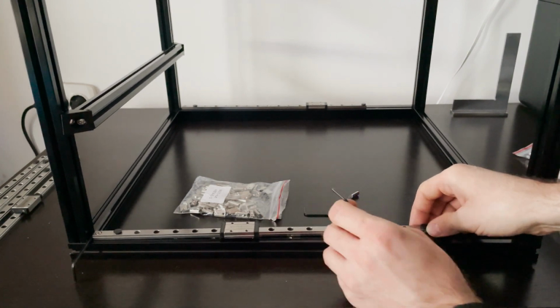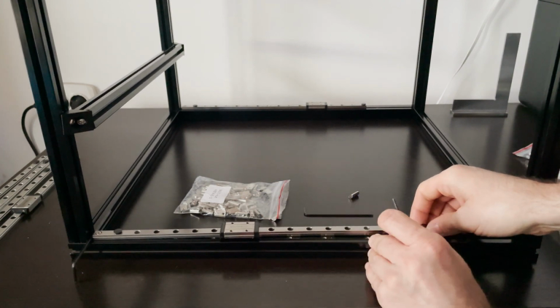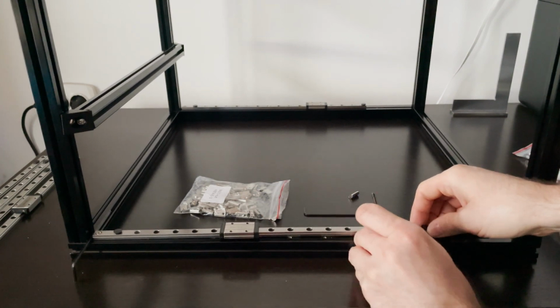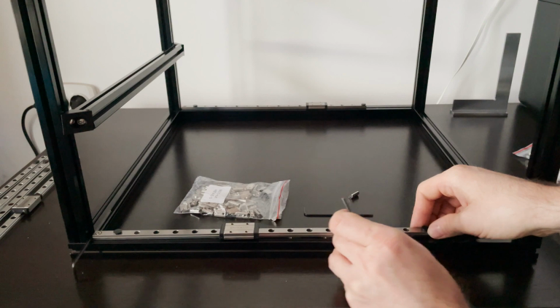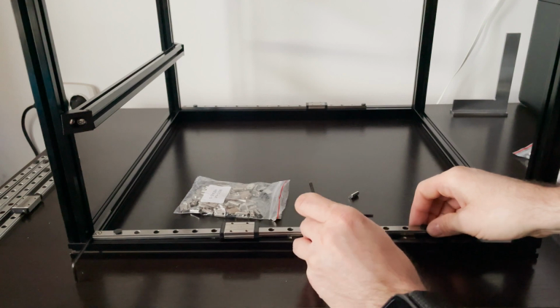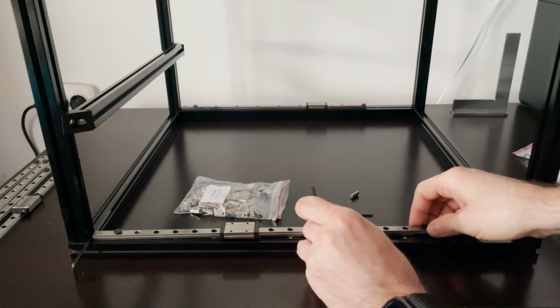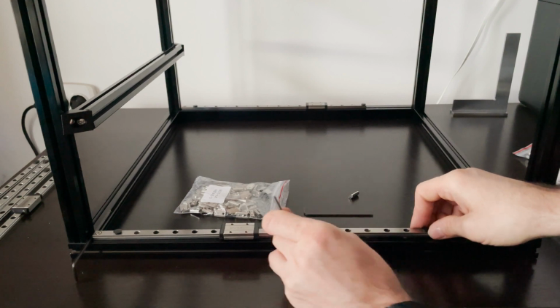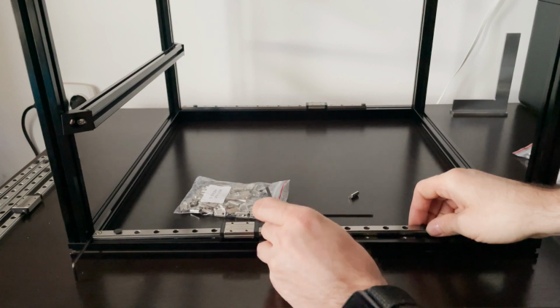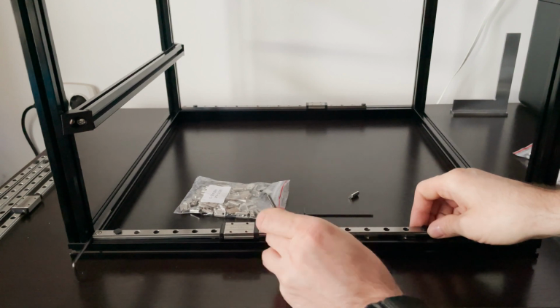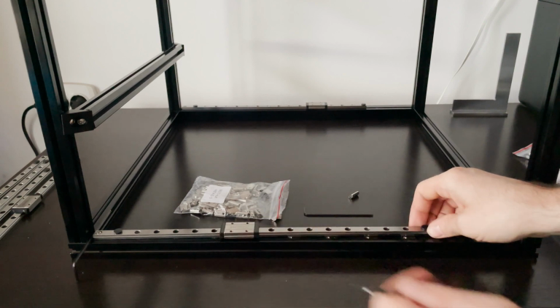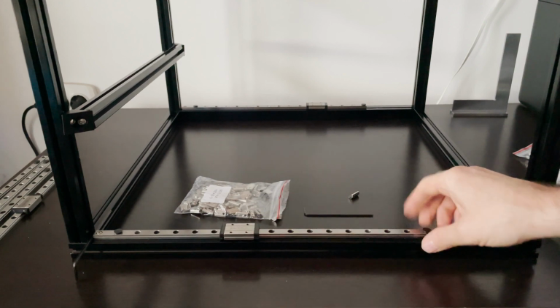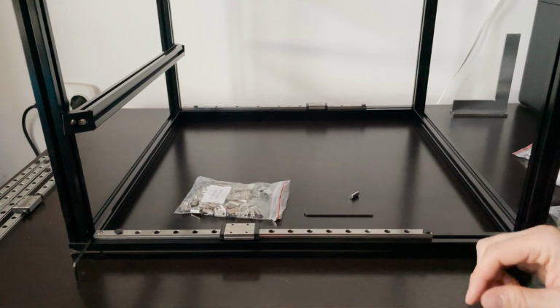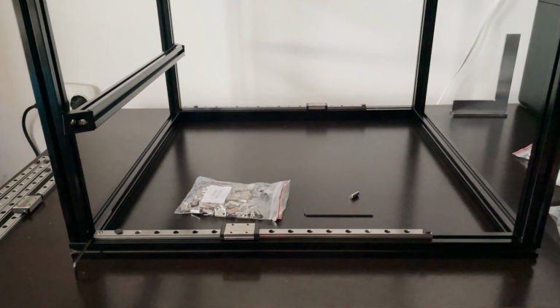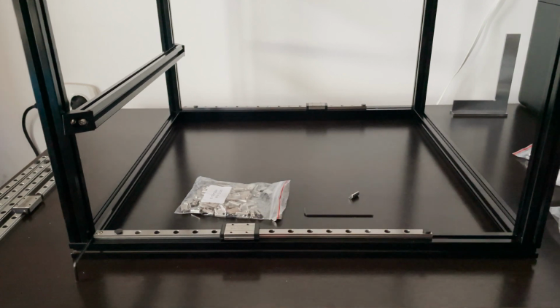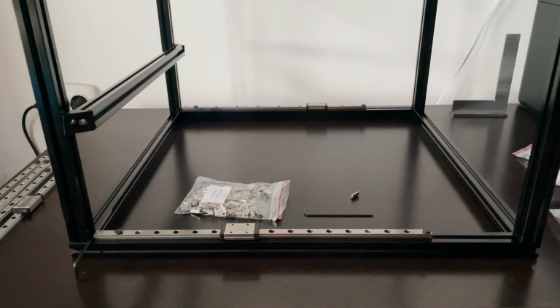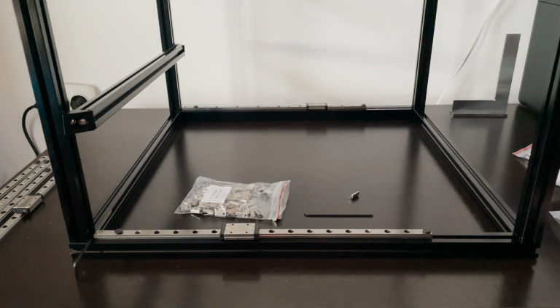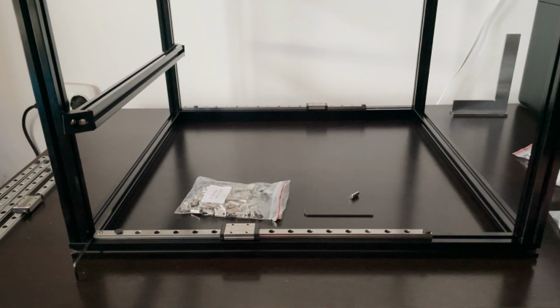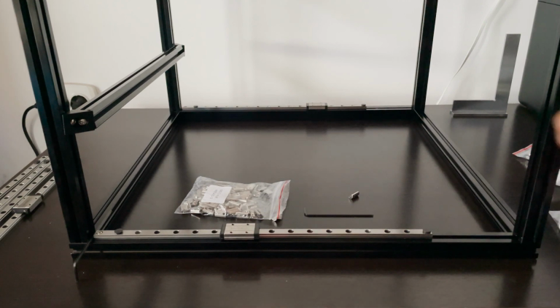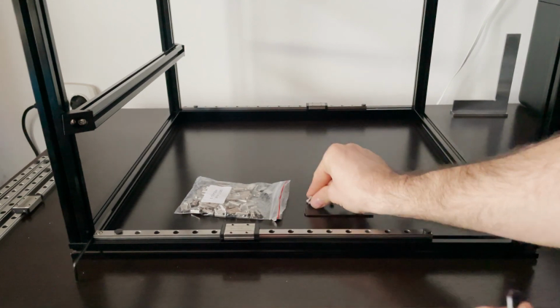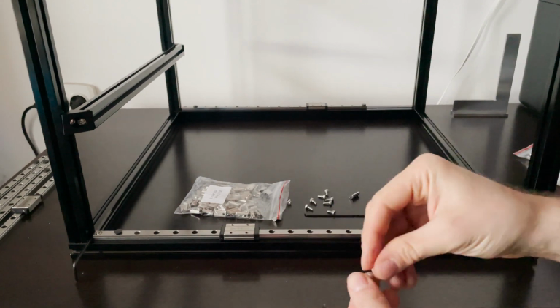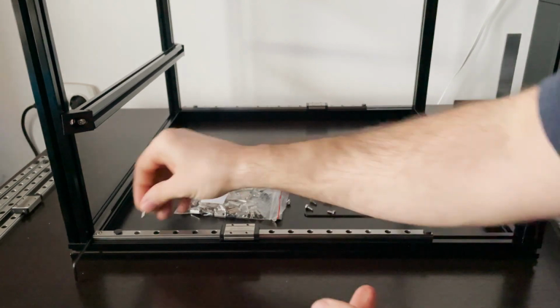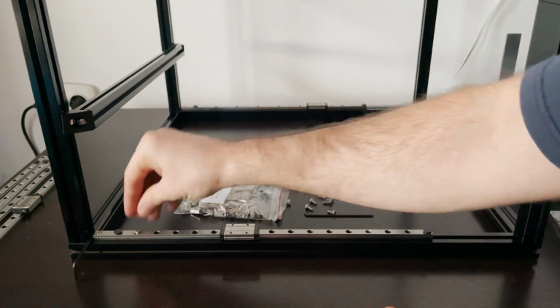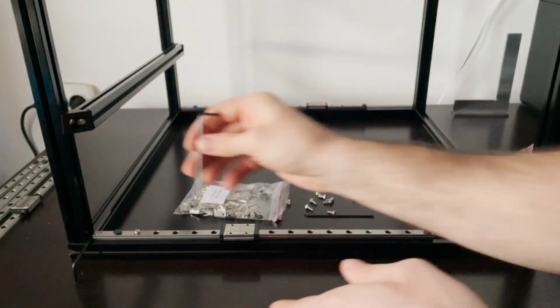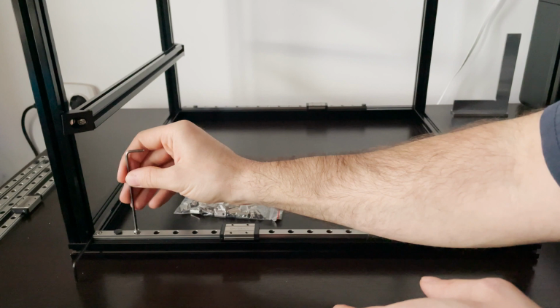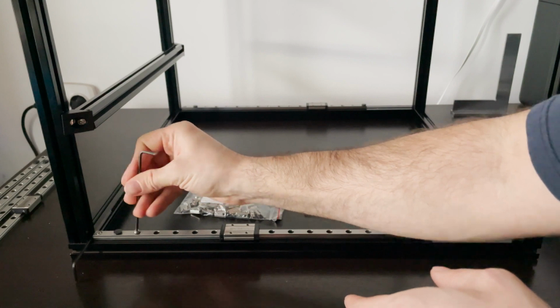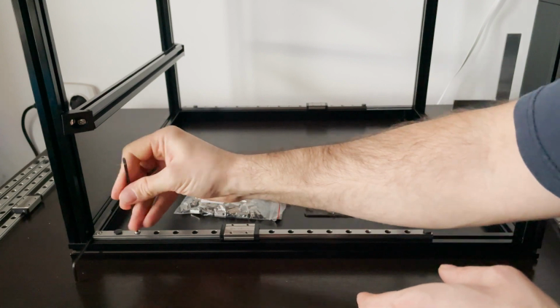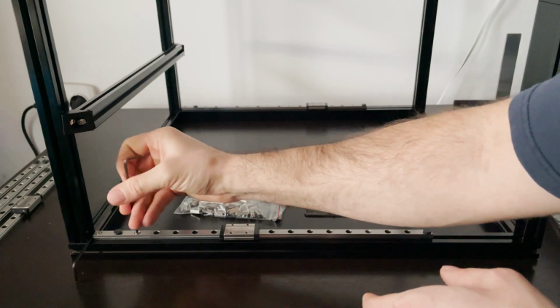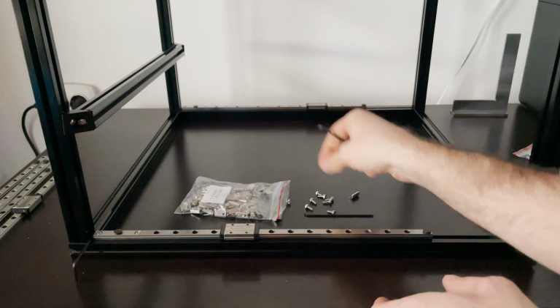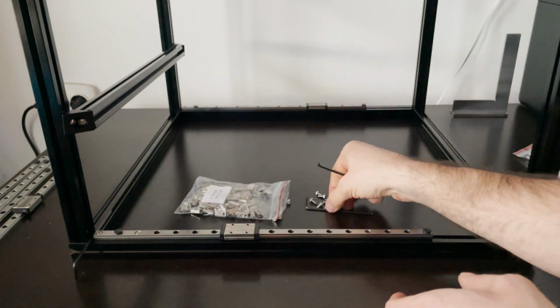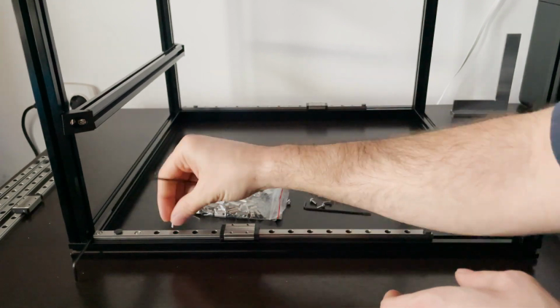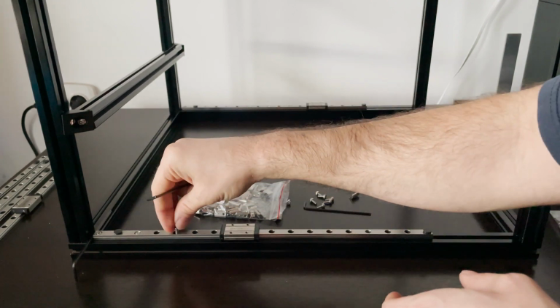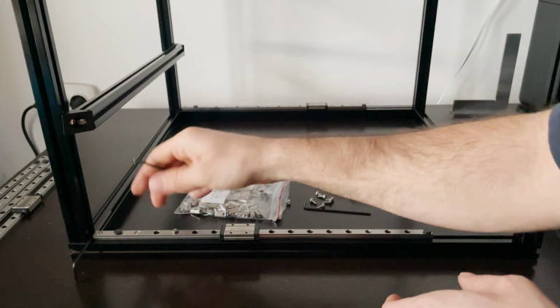You can leave a 4mm distance instead. I wish I had, since those belt covers are pretty hard to install and a bit more space will help.